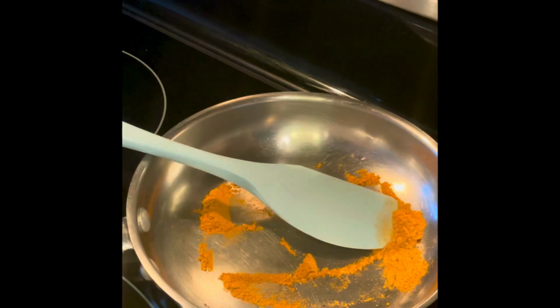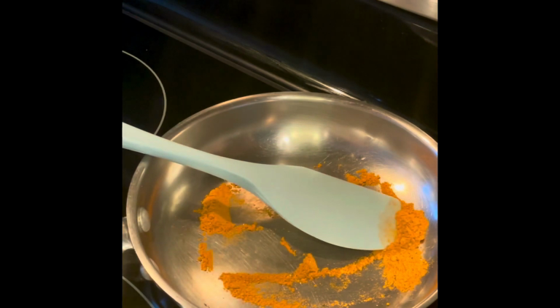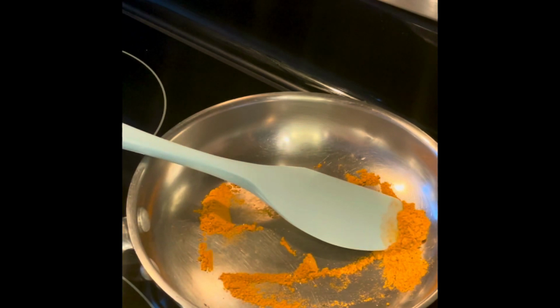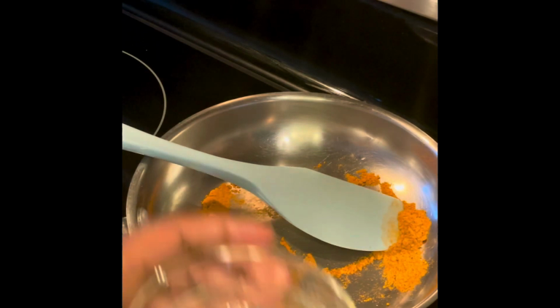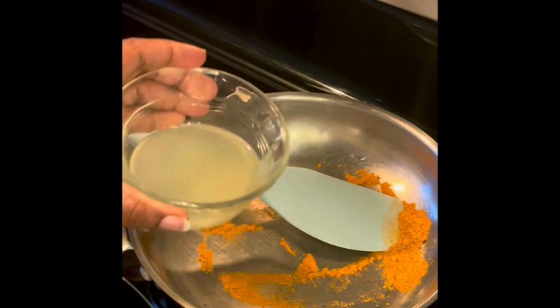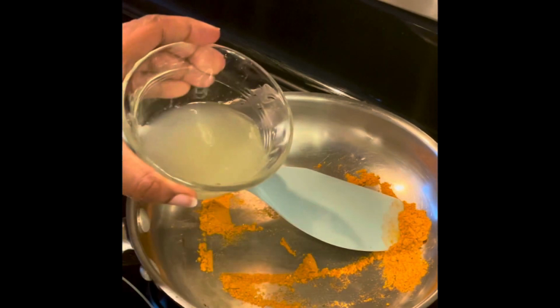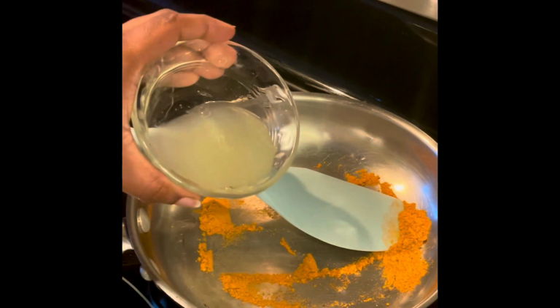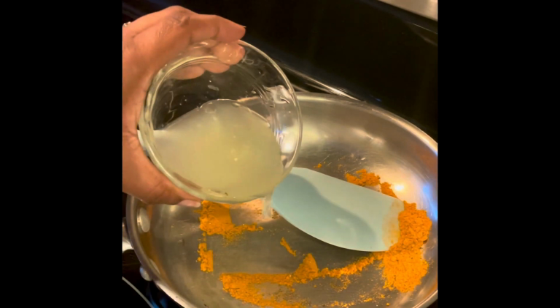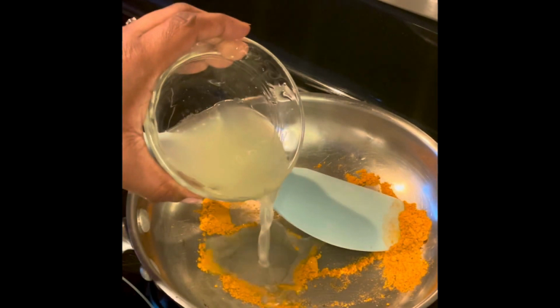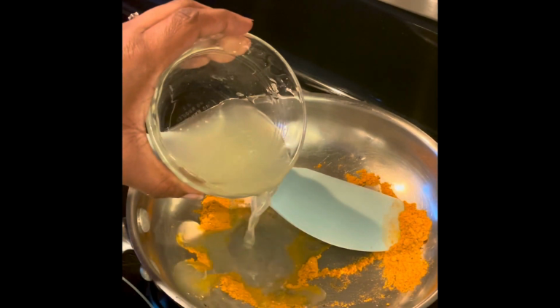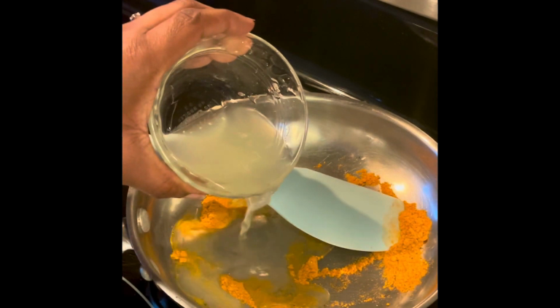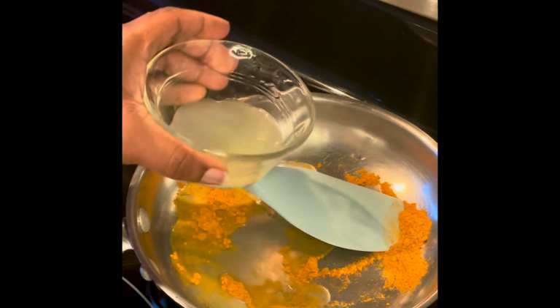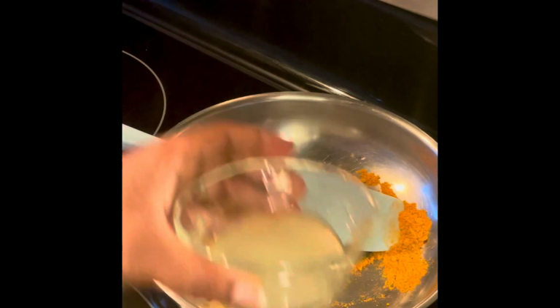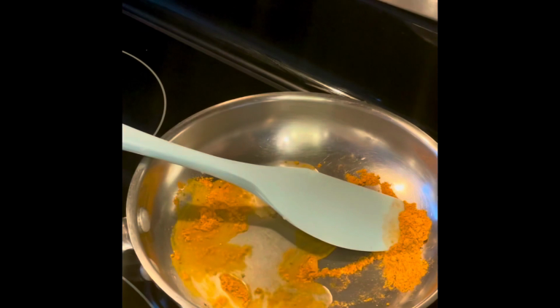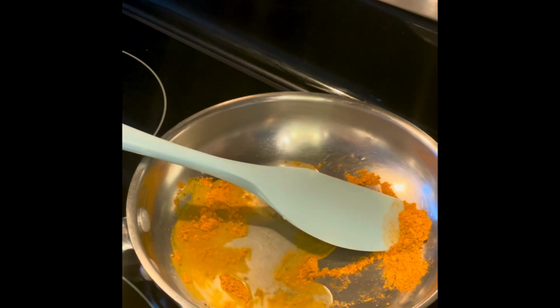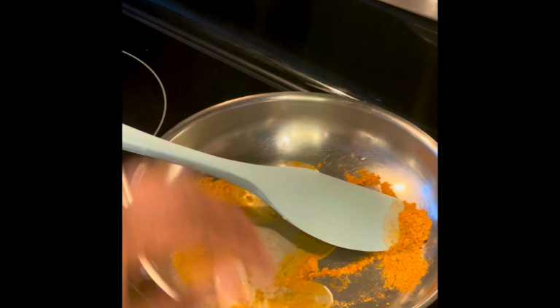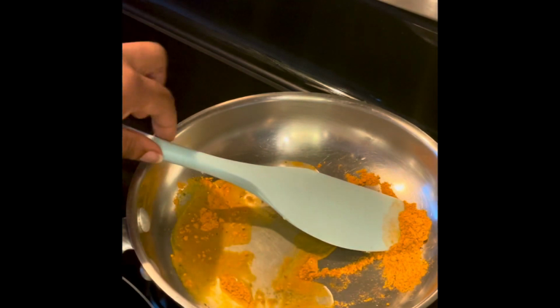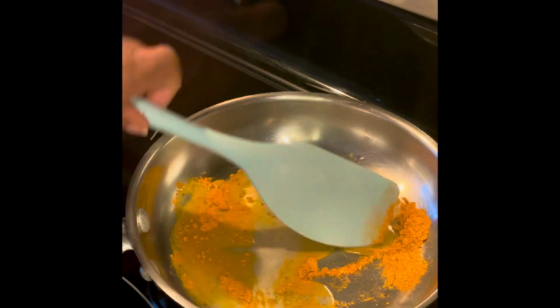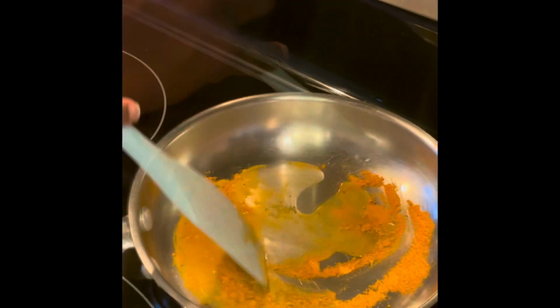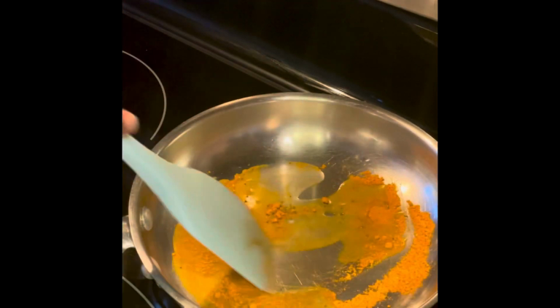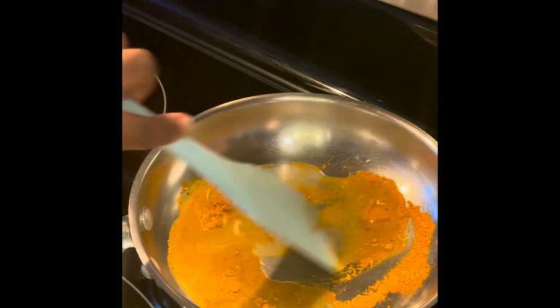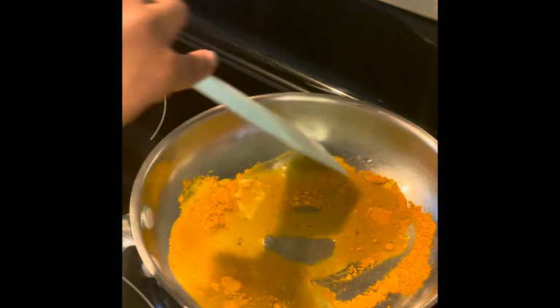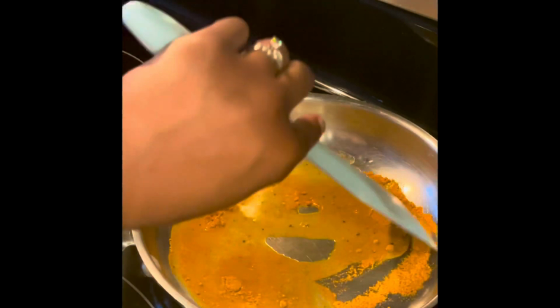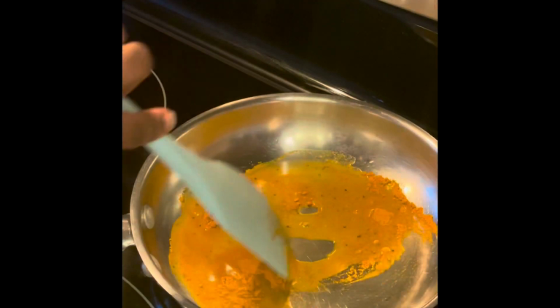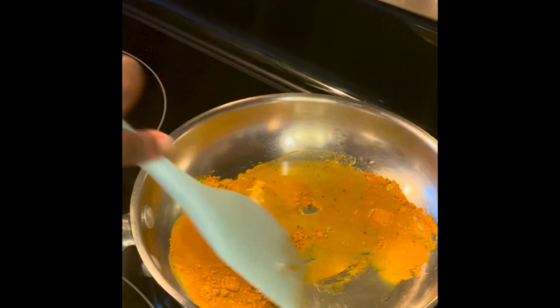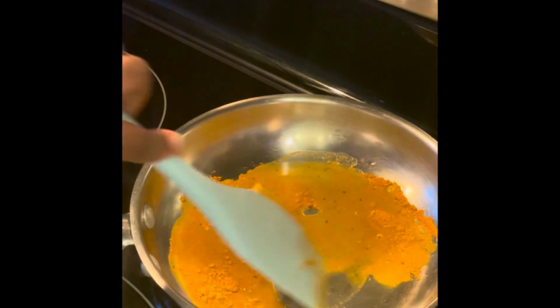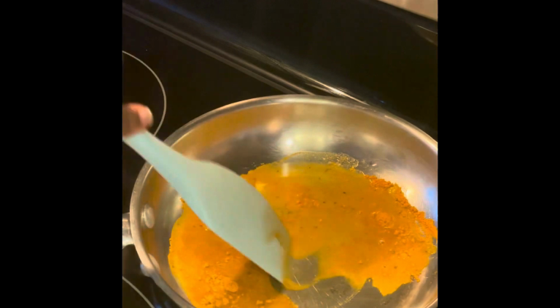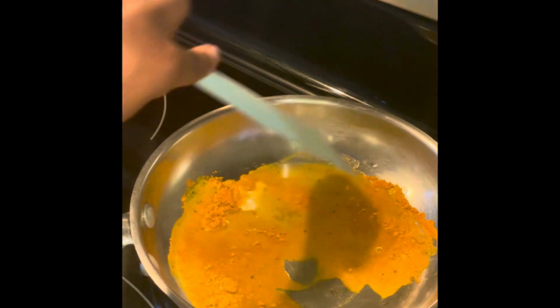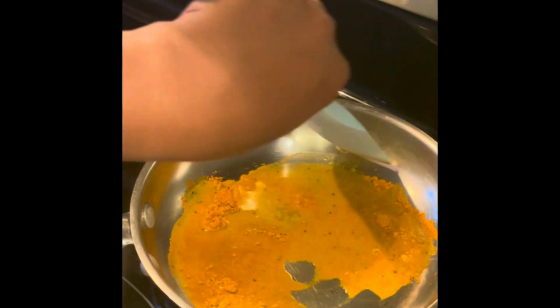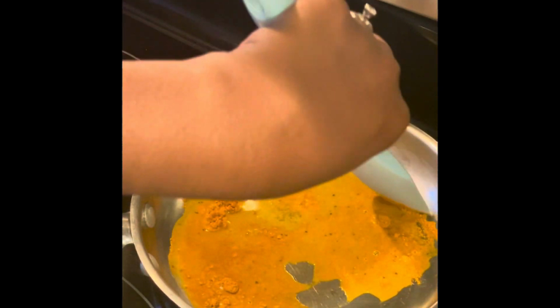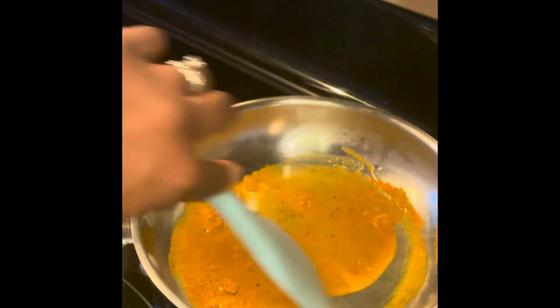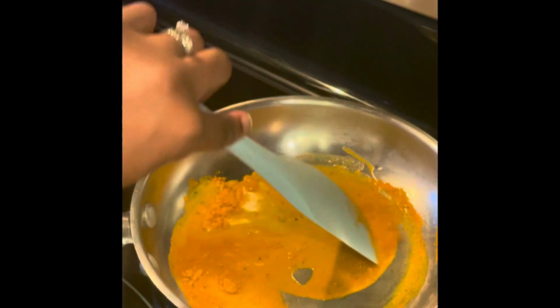Turmeric can be a little rough on the tummy, so I like to cook mine down a little bit. Here I'm adding half of our lemon juice because I'm going to make a paste to continue to cook down the turmeric.